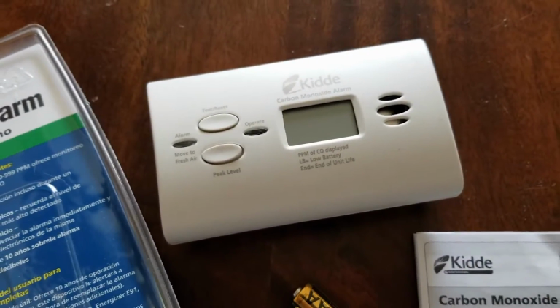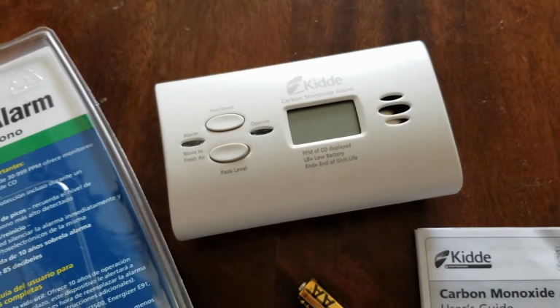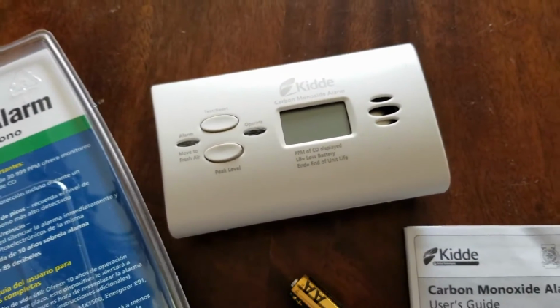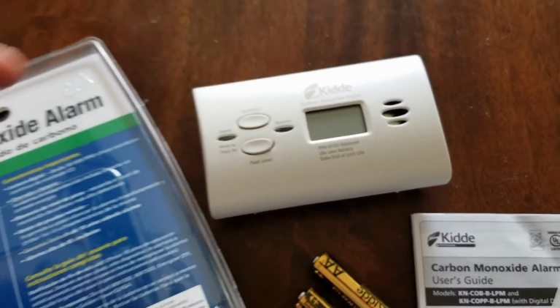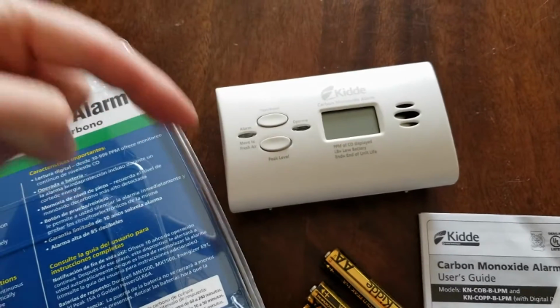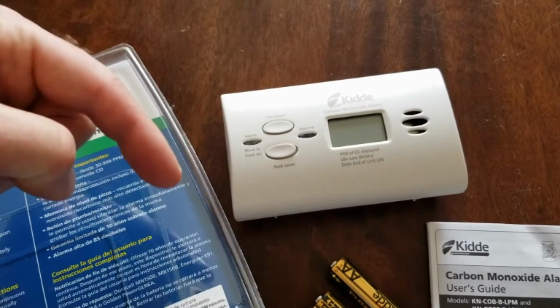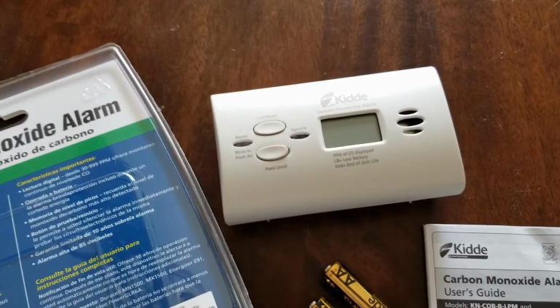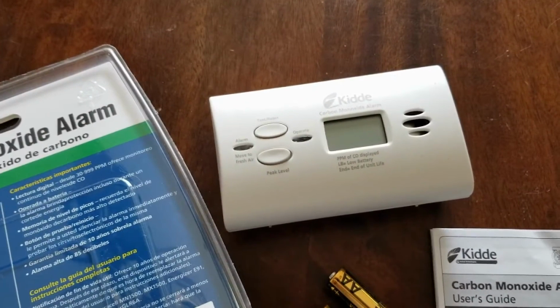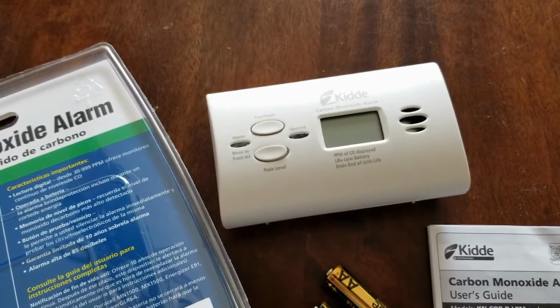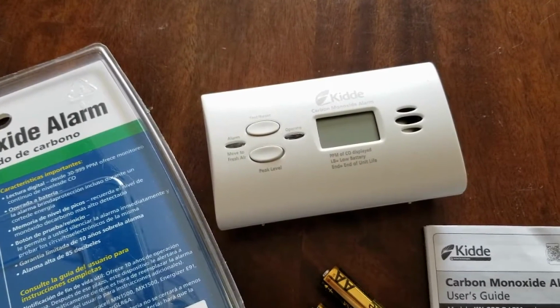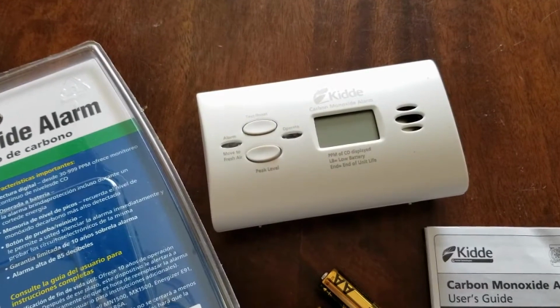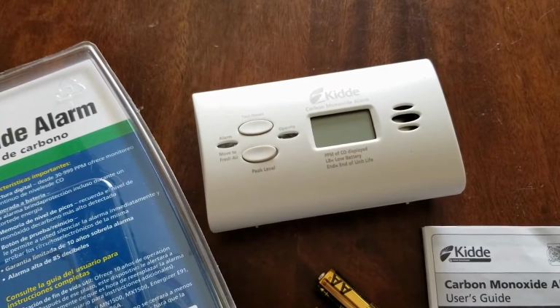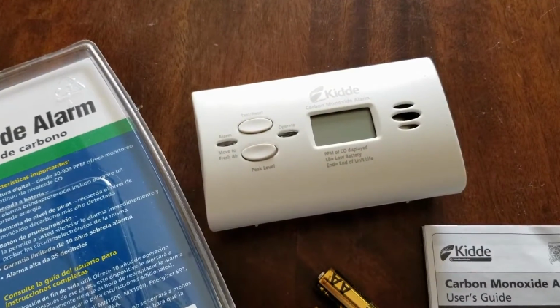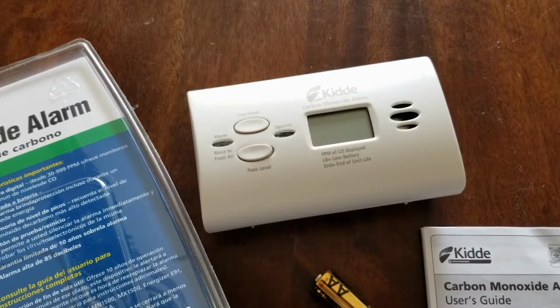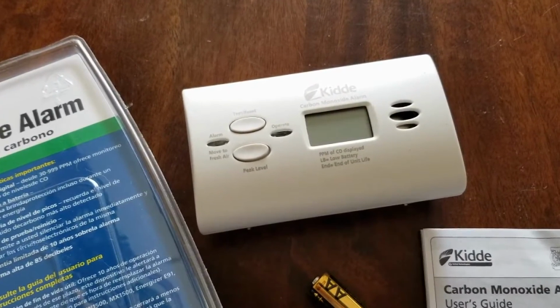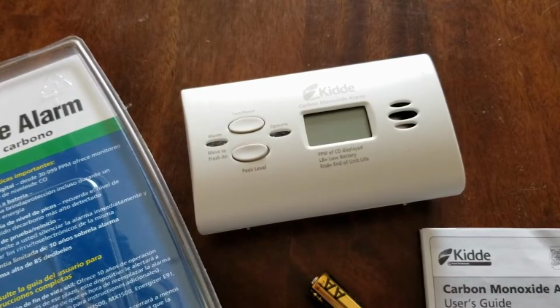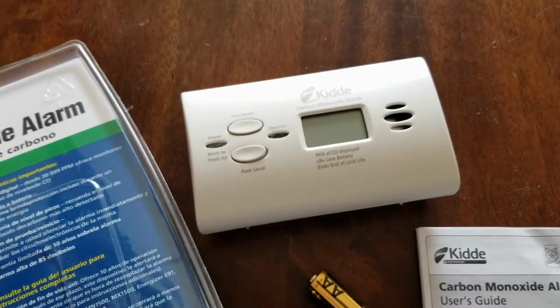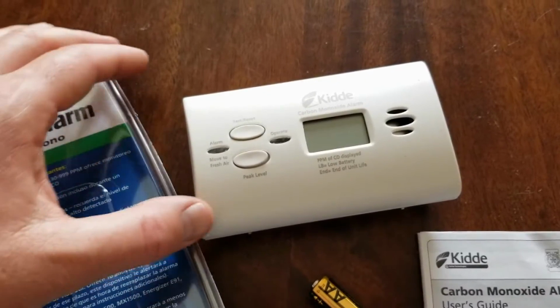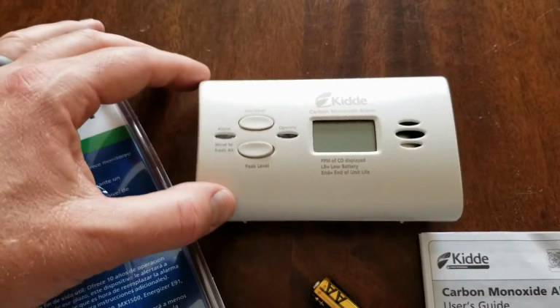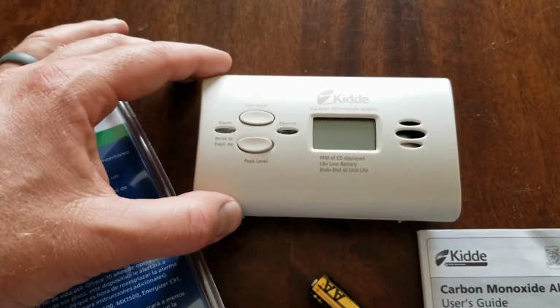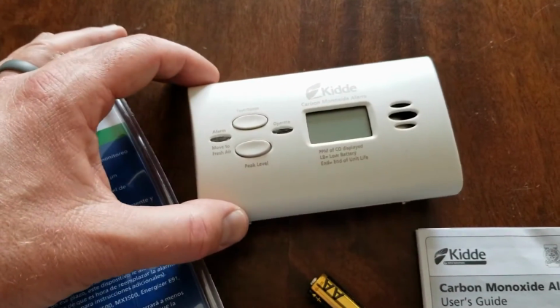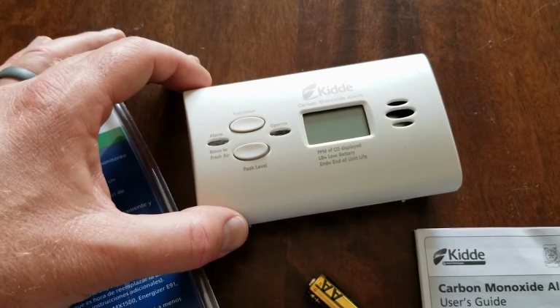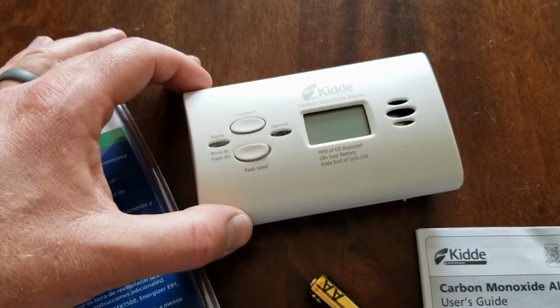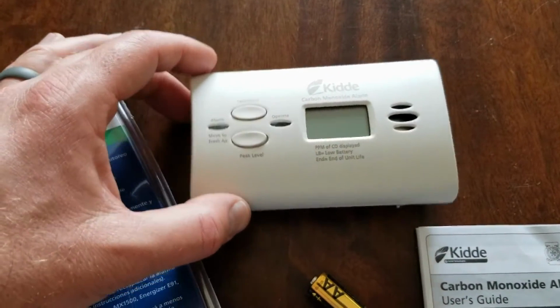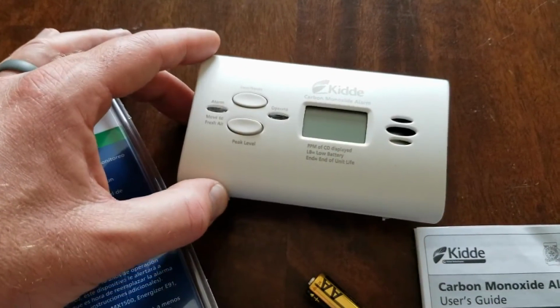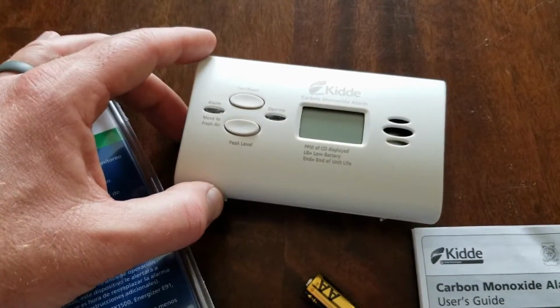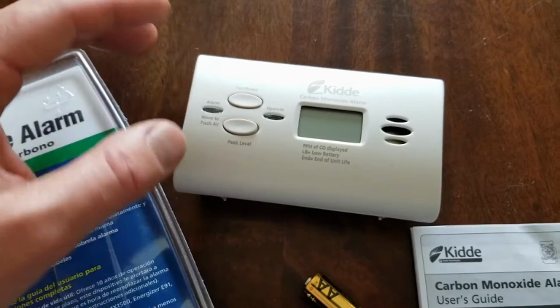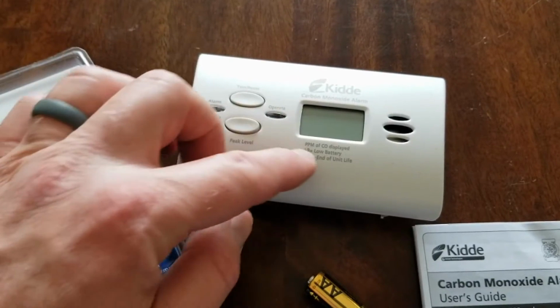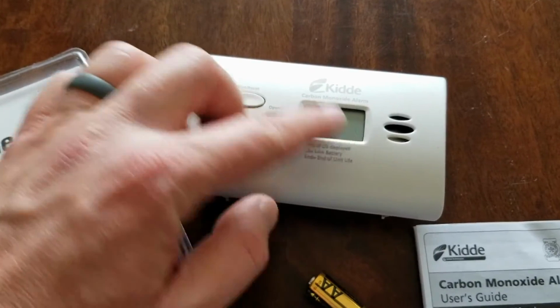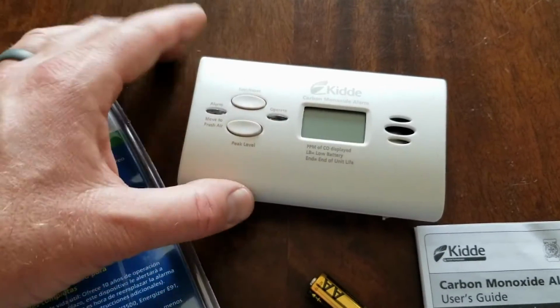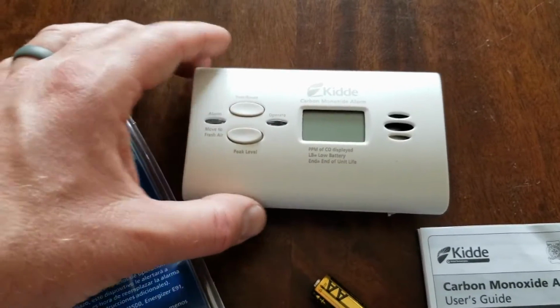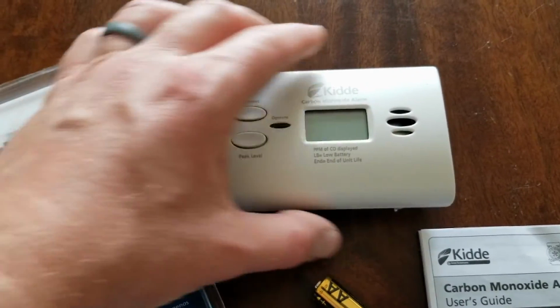If you do like this unit, you can purchase it via the link in the description box below on Amazon. This was actually fairly inexpensive — it really was a good deal. Just a couple extra bucks to get that nice digital readout.